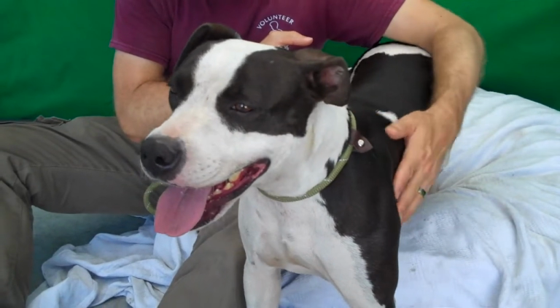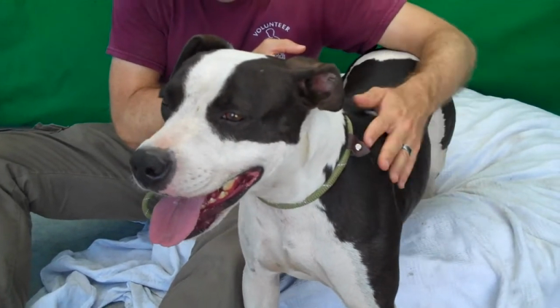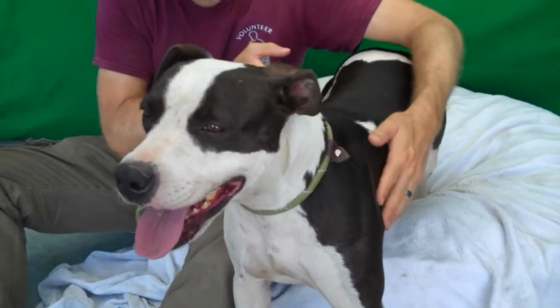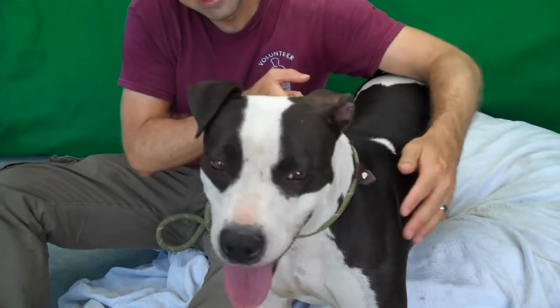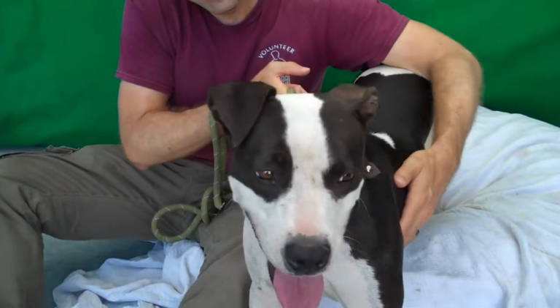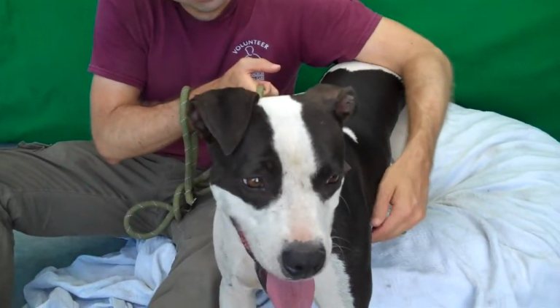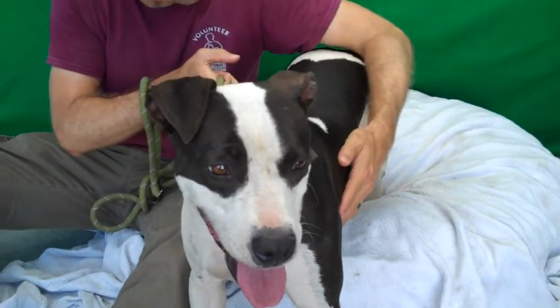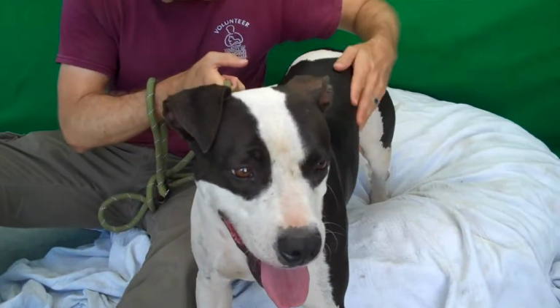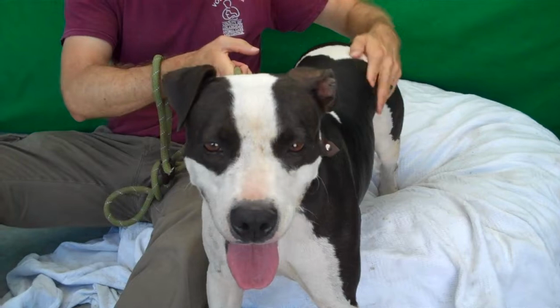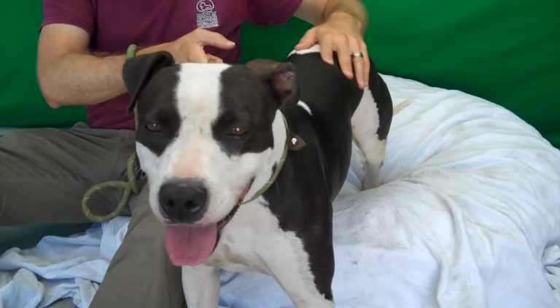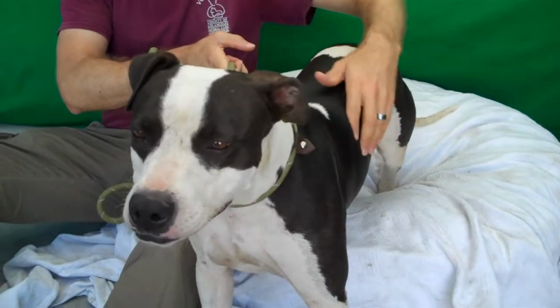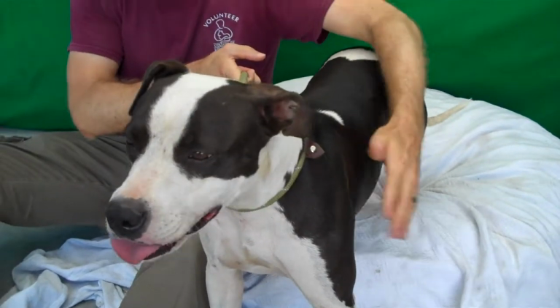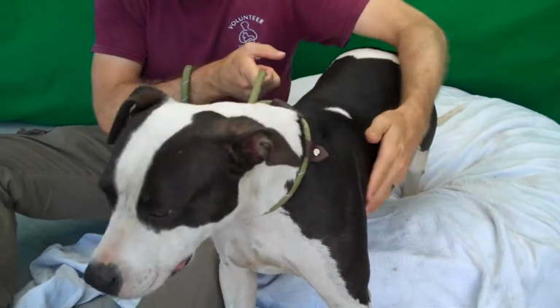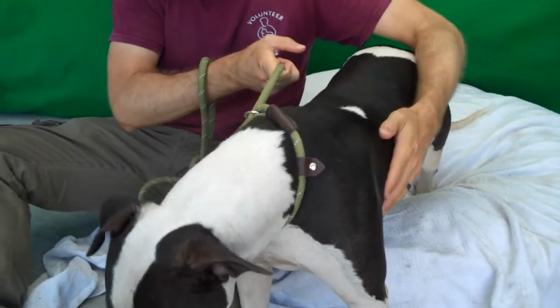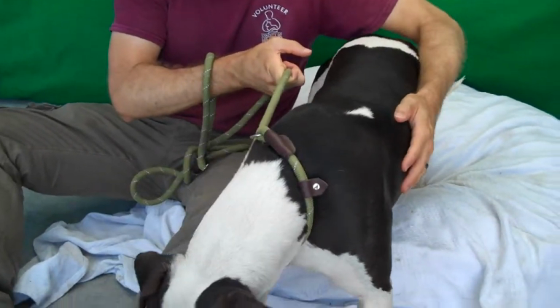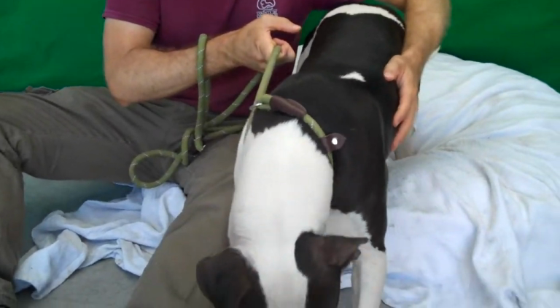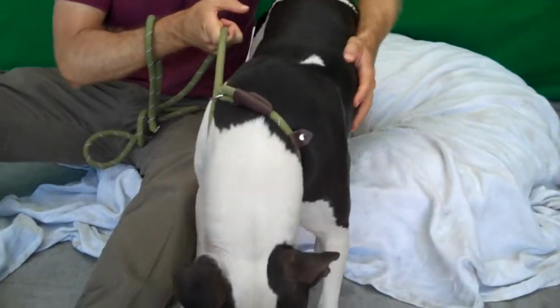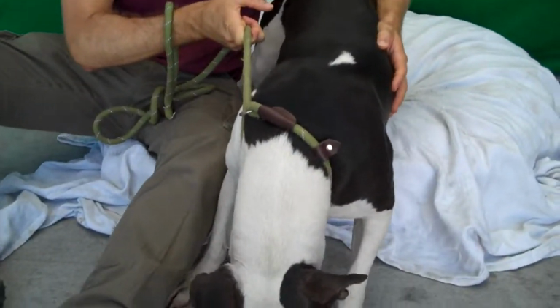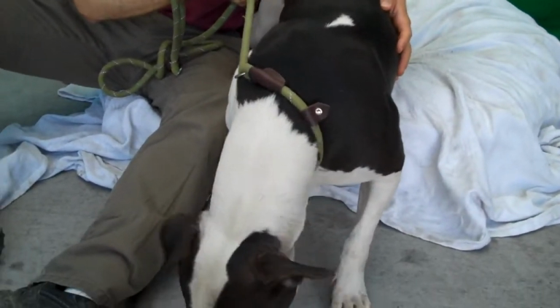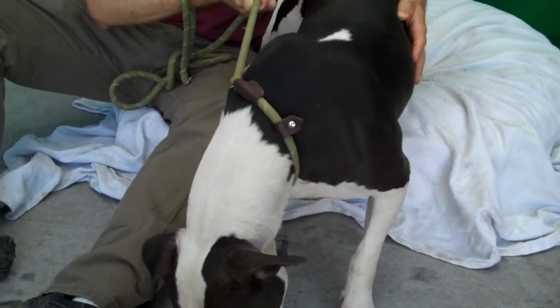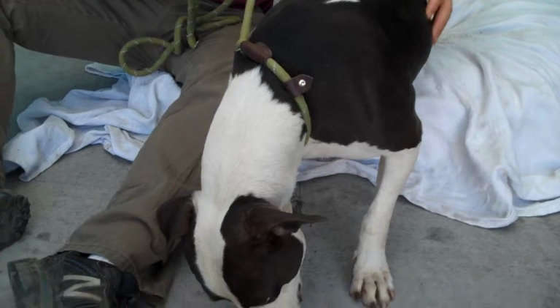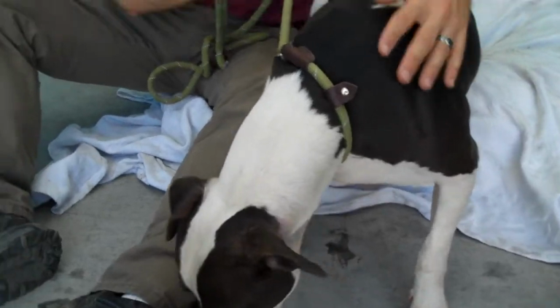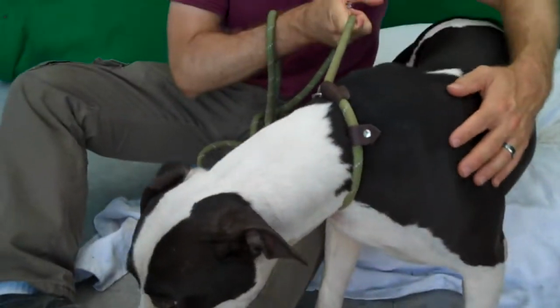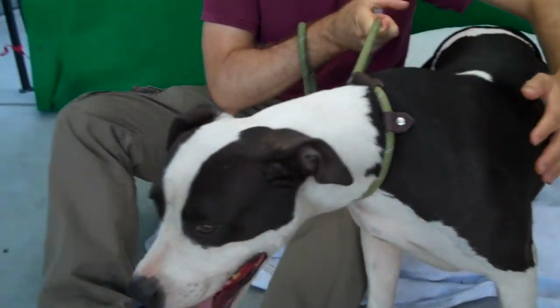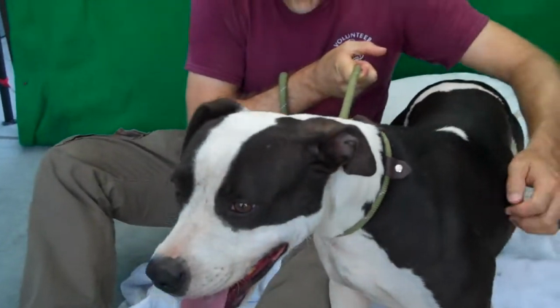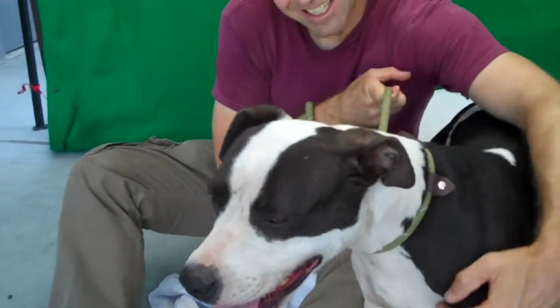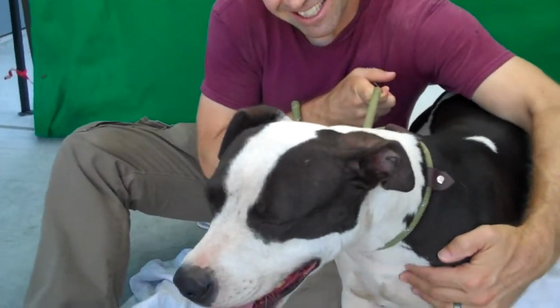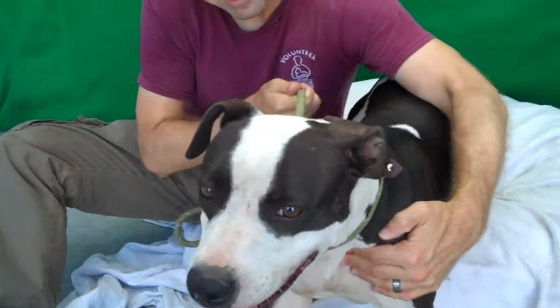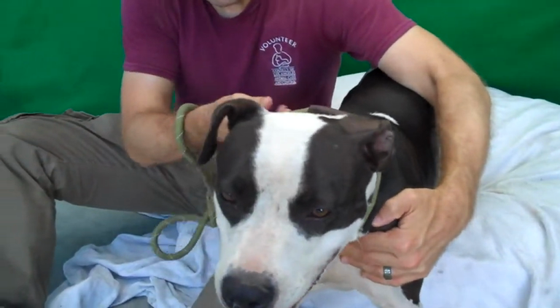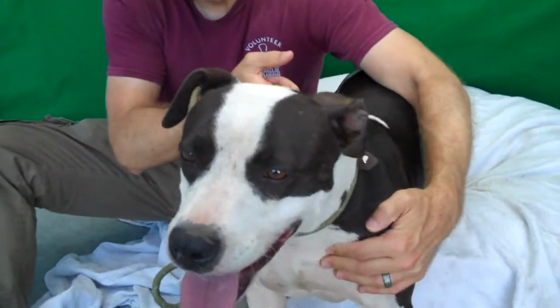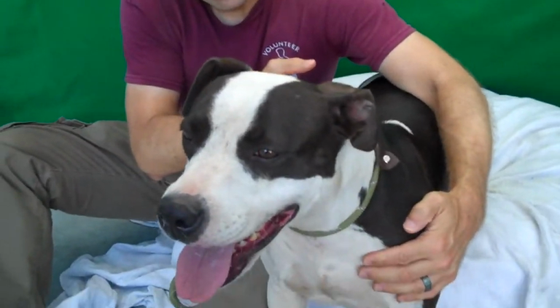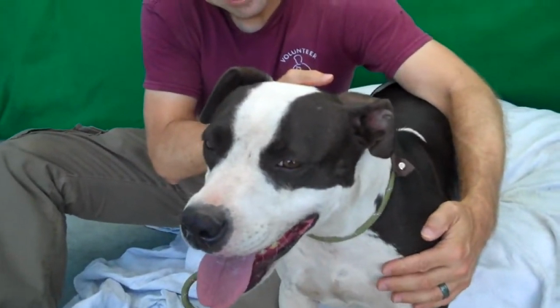She's quite diminutive. It says 53 pounds — she doesn't even look that big. But she does have a bit of strength, like most of these little muscular dogs do. She pulls a tiny bit on the leash, but not too bad.